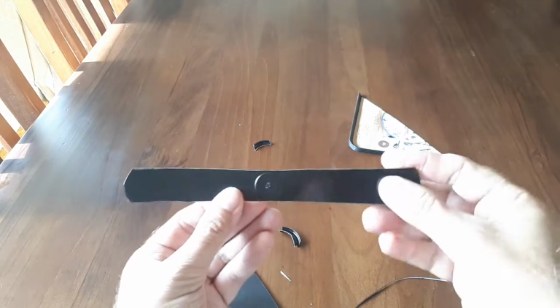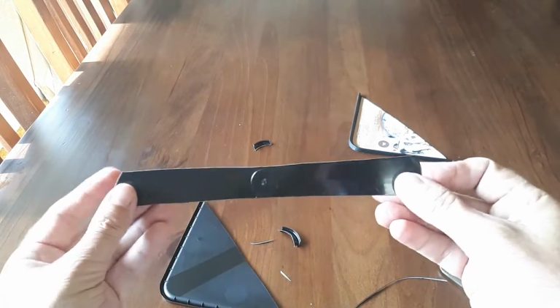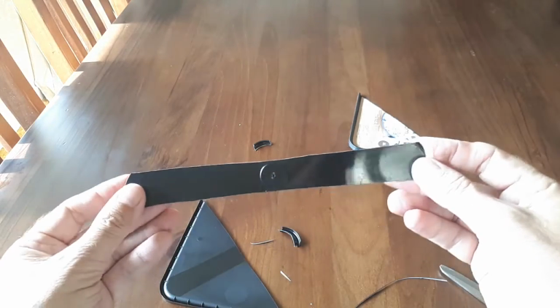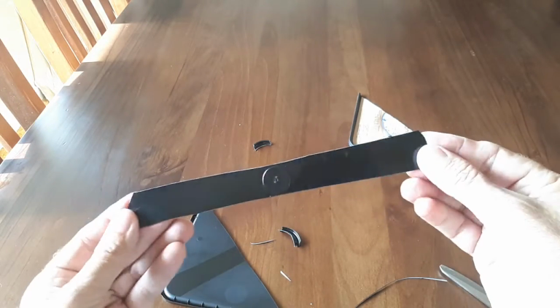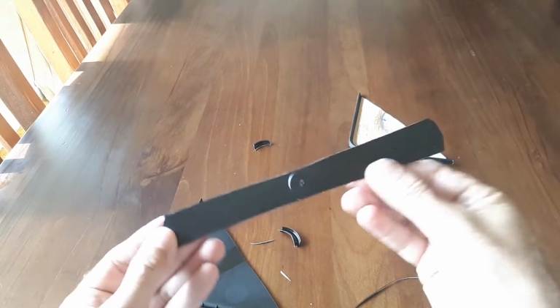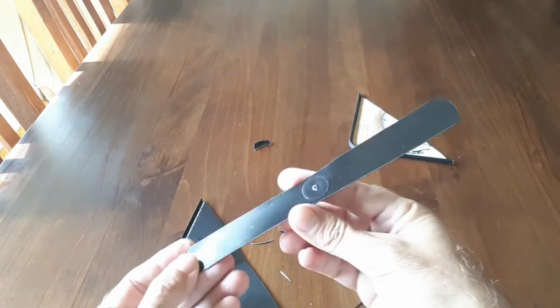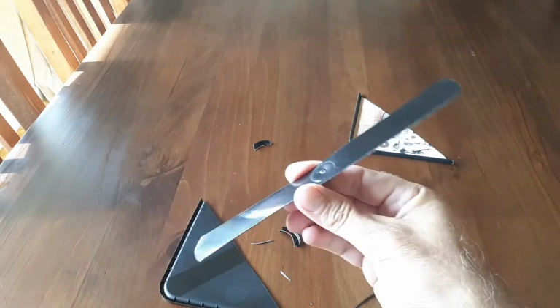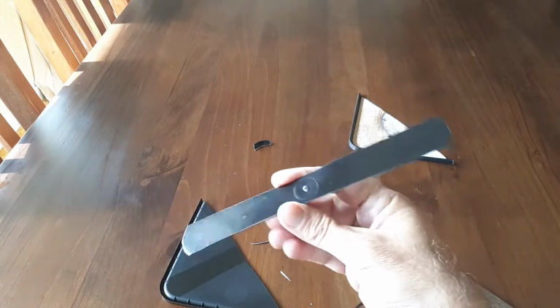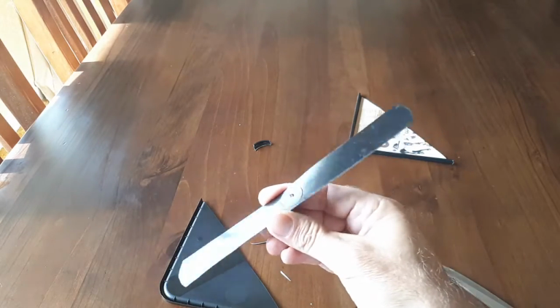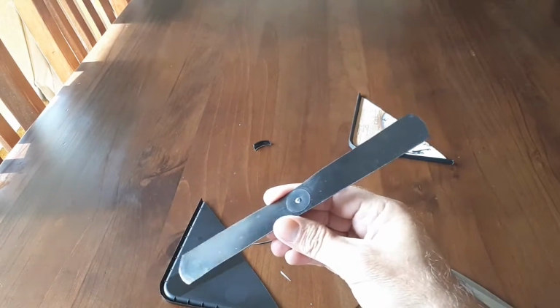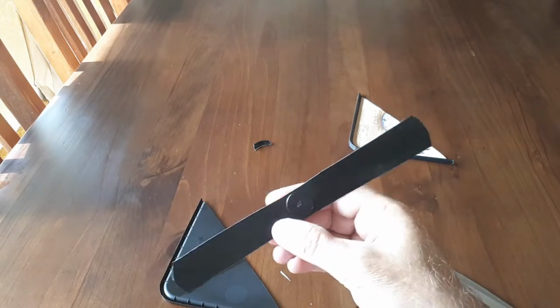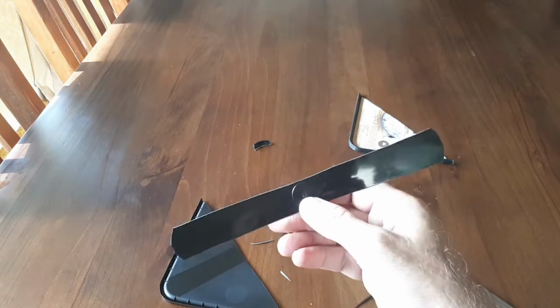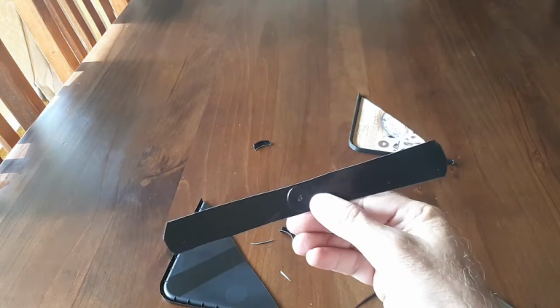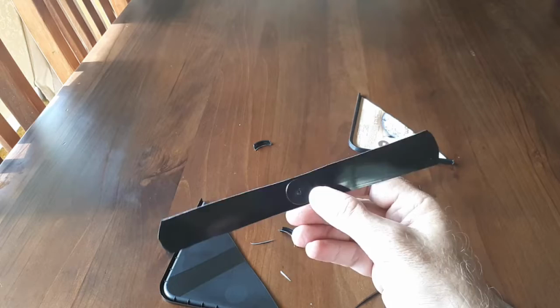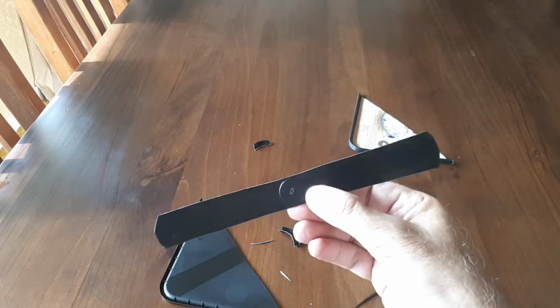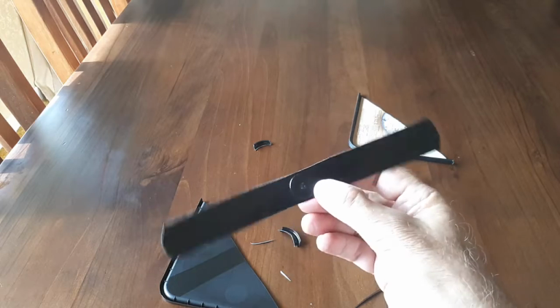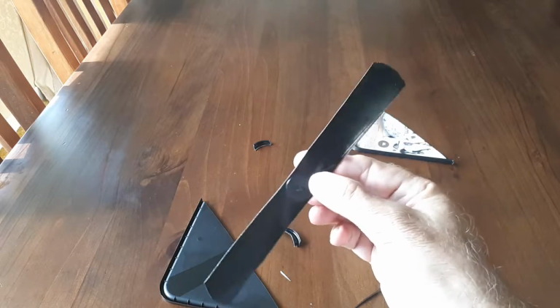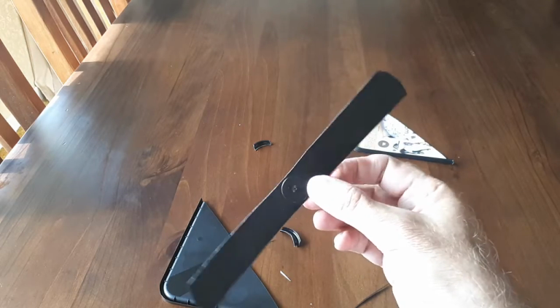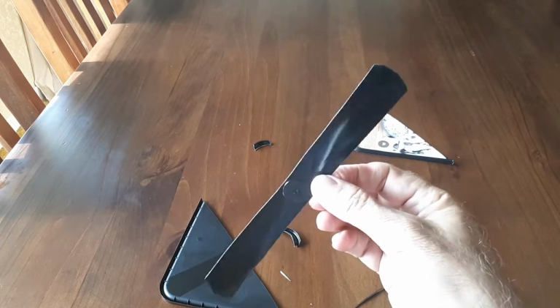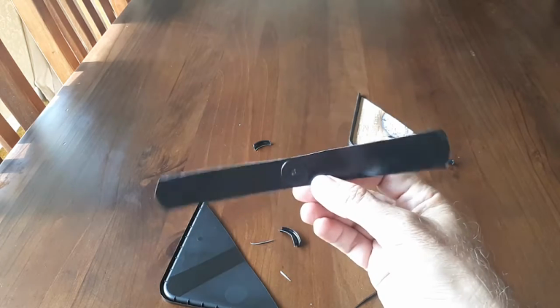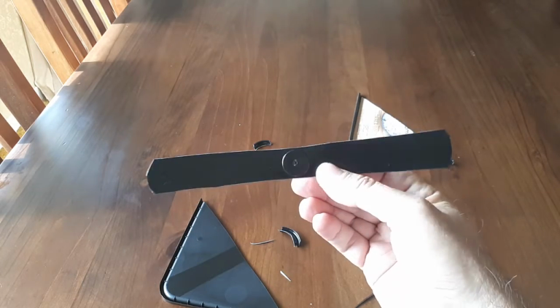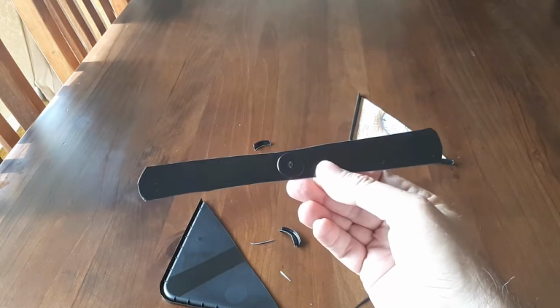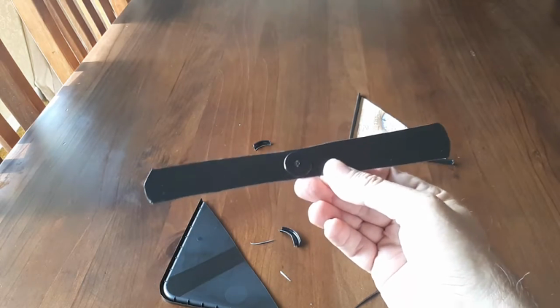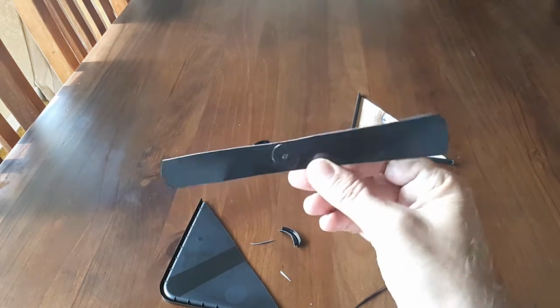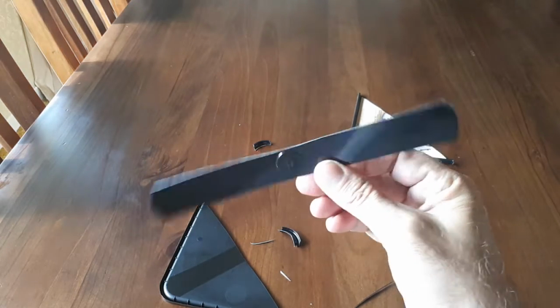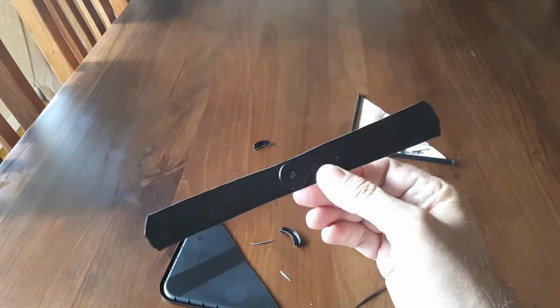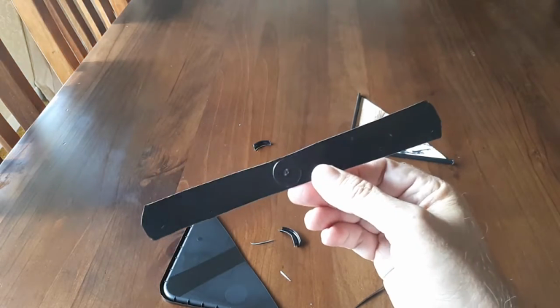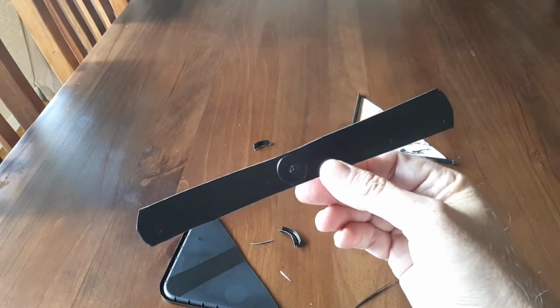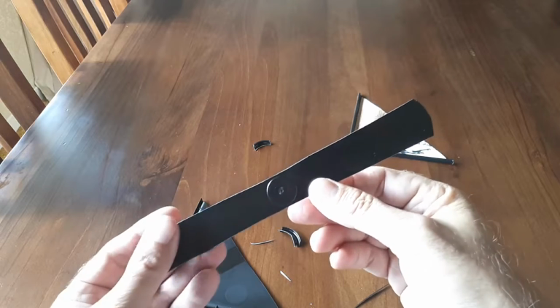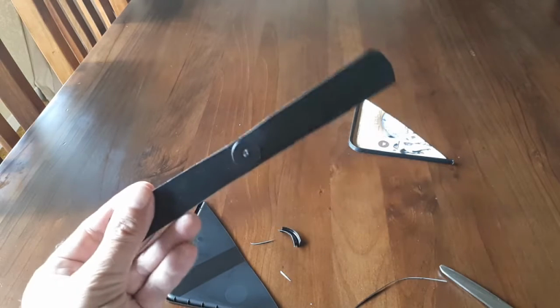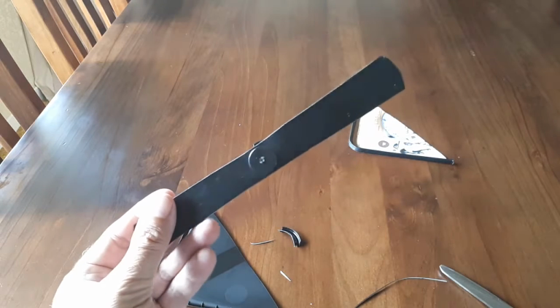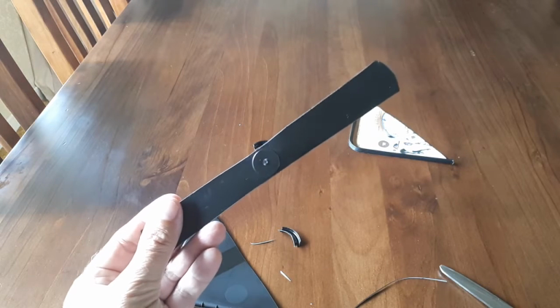I've cut my two wings. The next step is to make a hole so that we can put our straw through. Be very careful with this next bit — this is where the block of wood comes in.